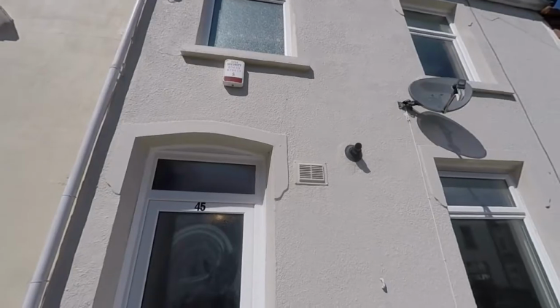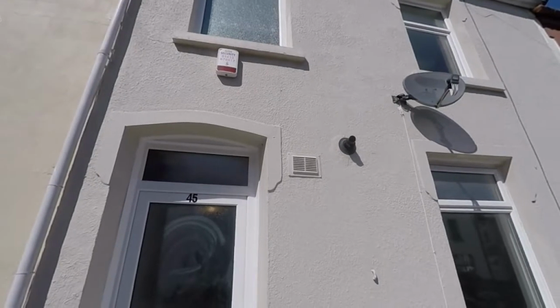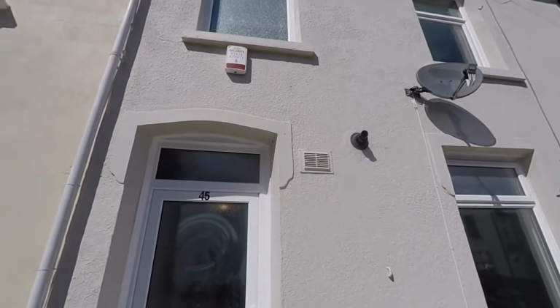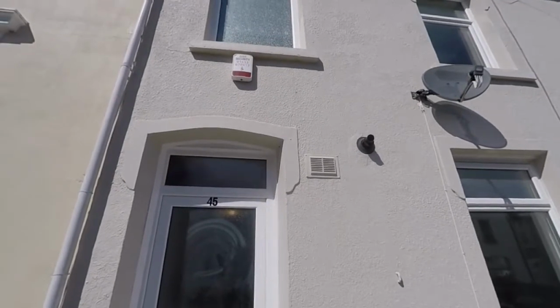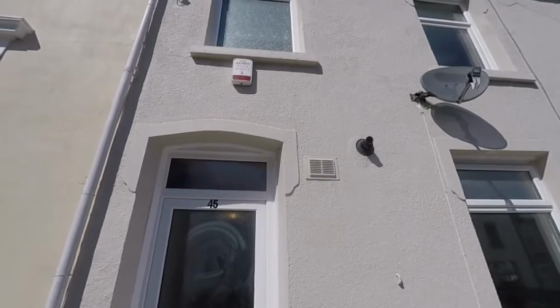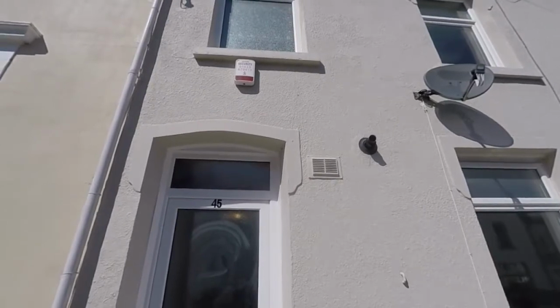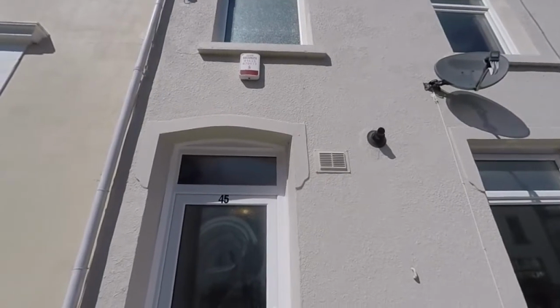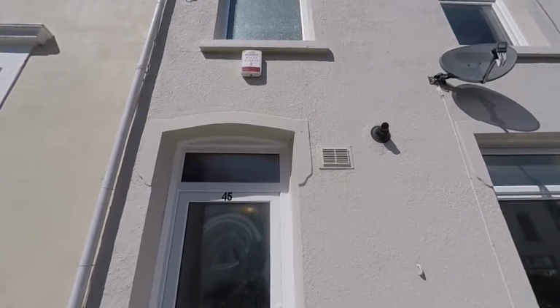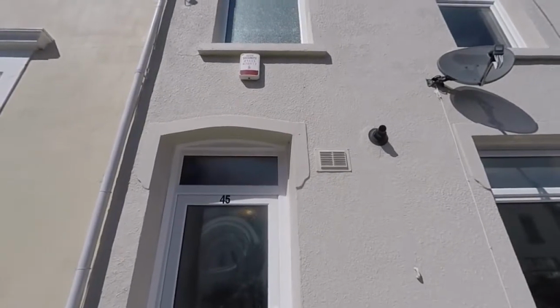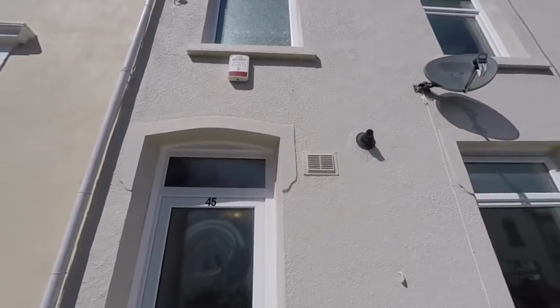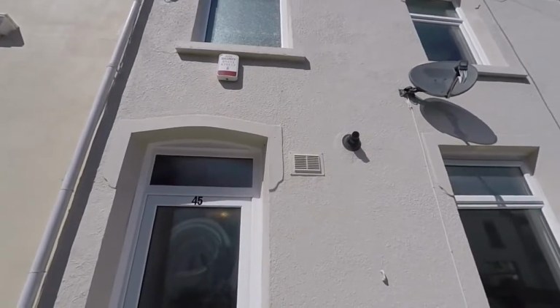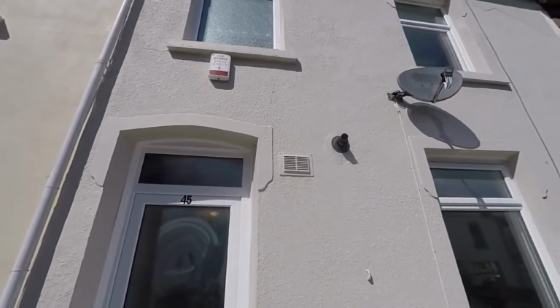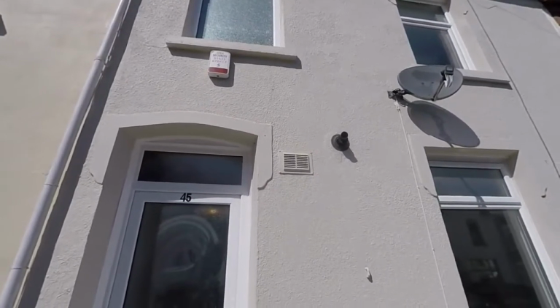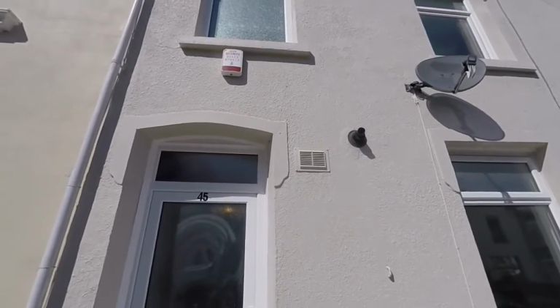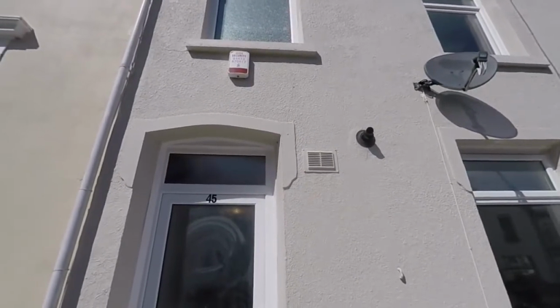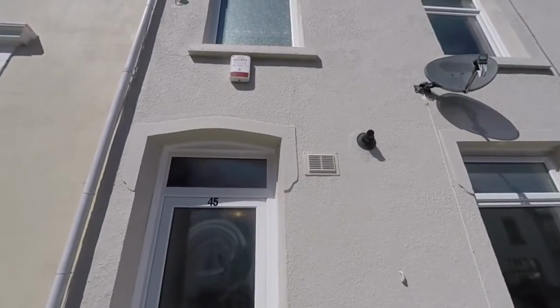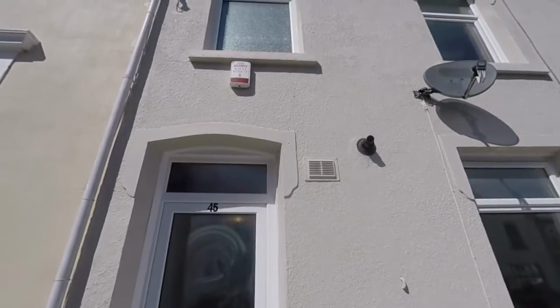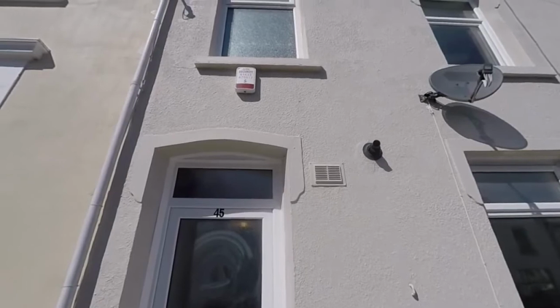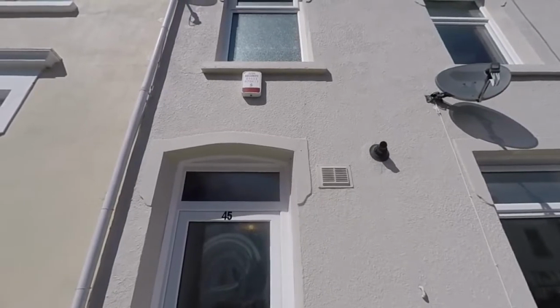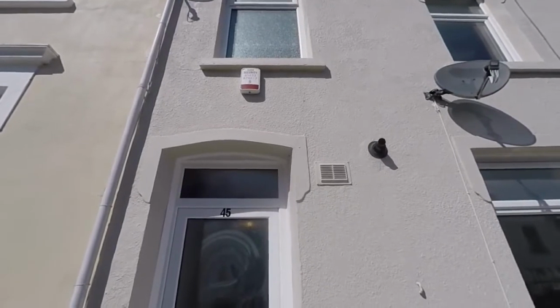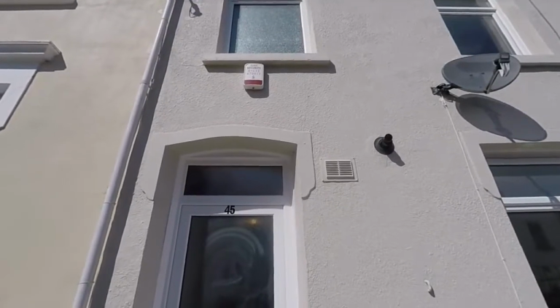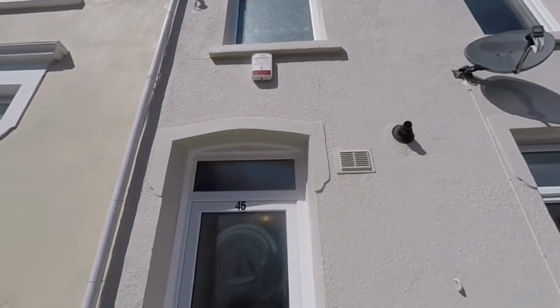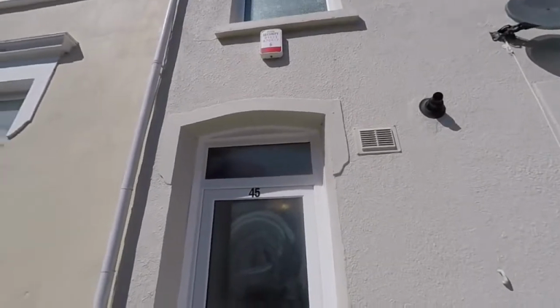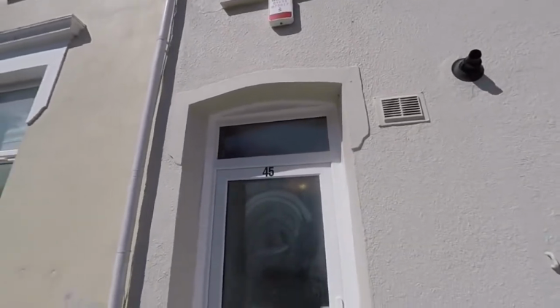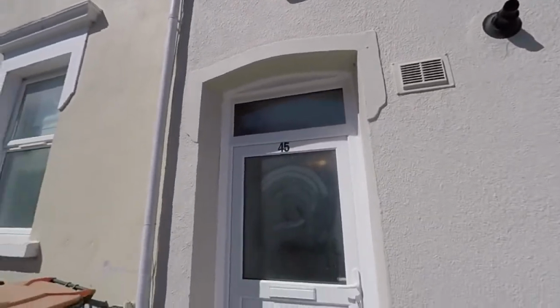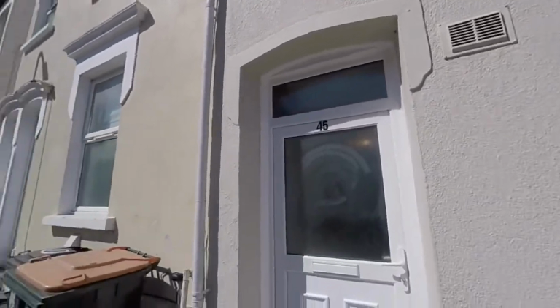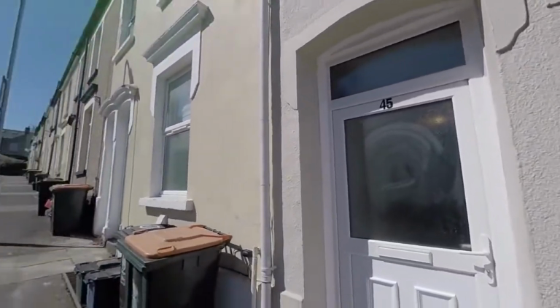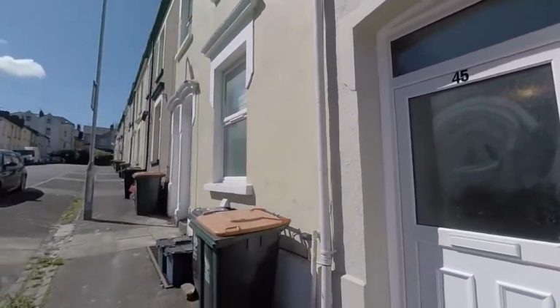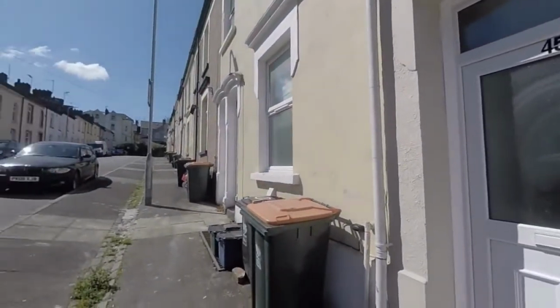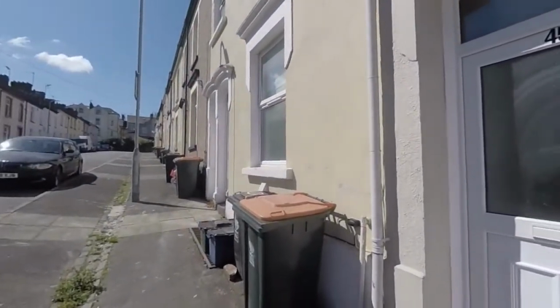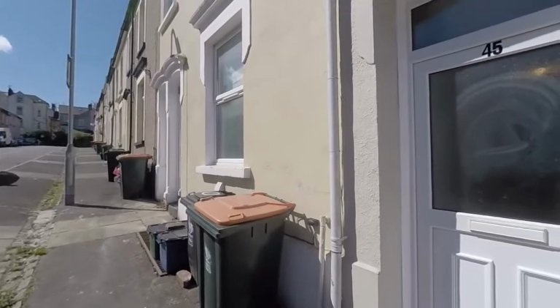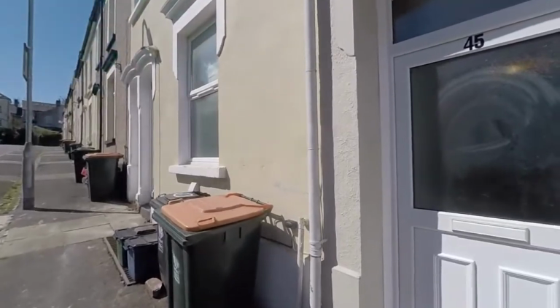Hello and welcome to this video tour. Today we'll be showing you around this incredibly spacious four to five bedroom terraced home, starting outside the front of the property where we do have permit parking available.